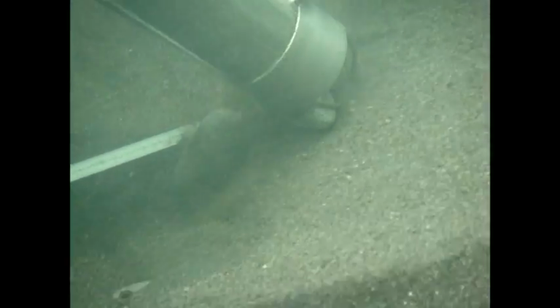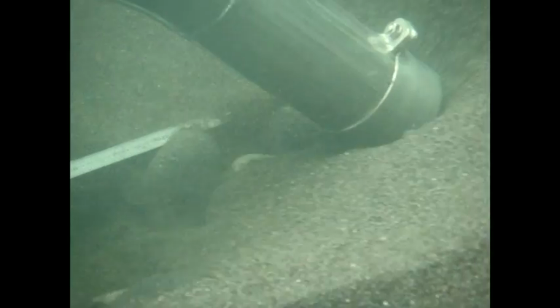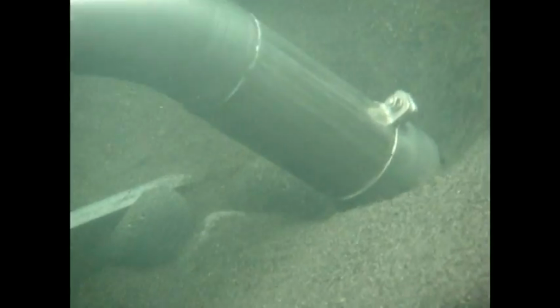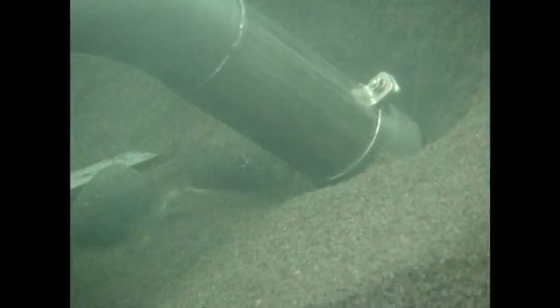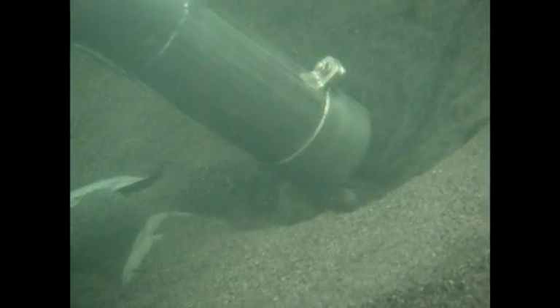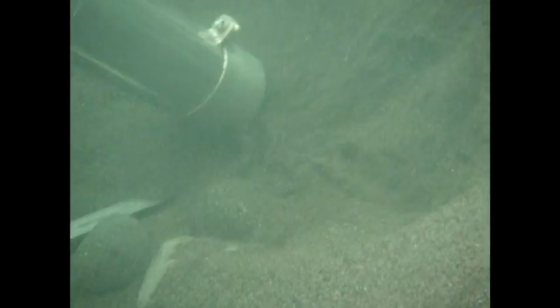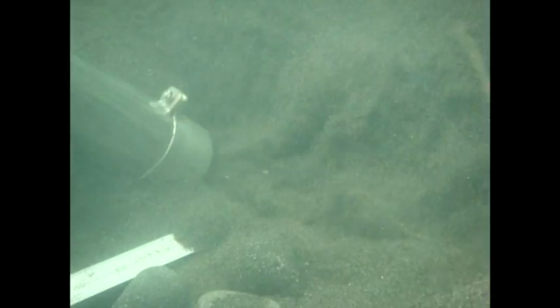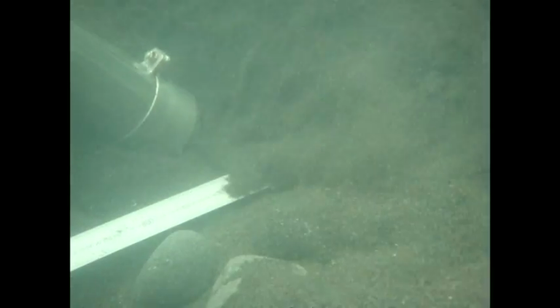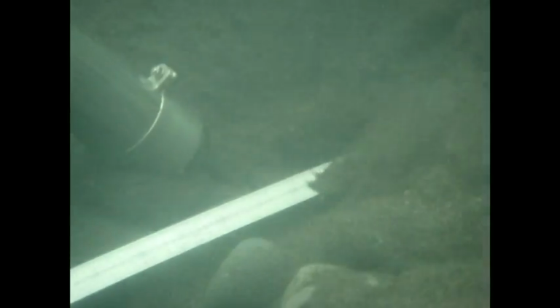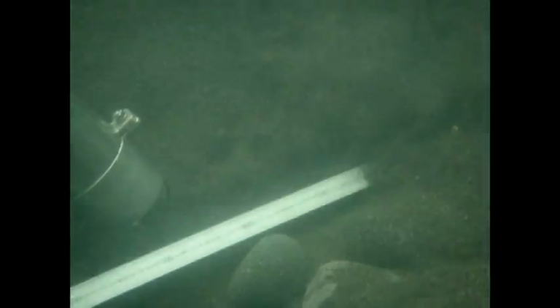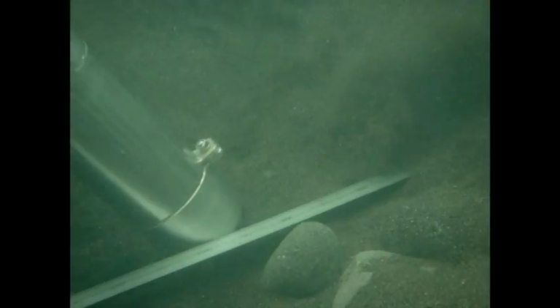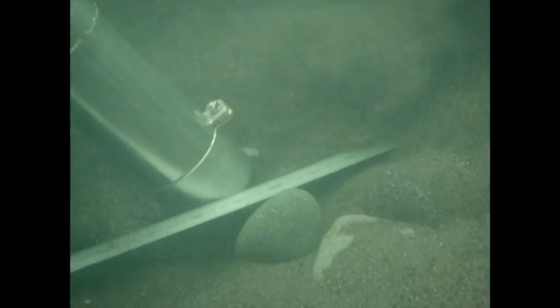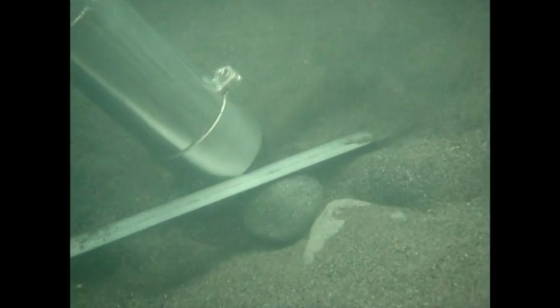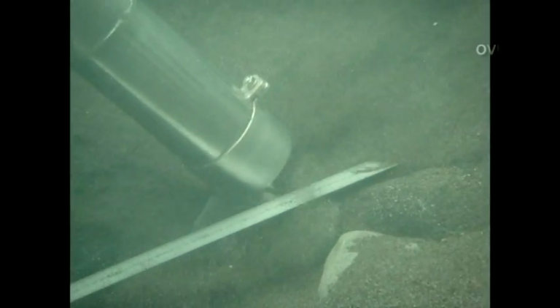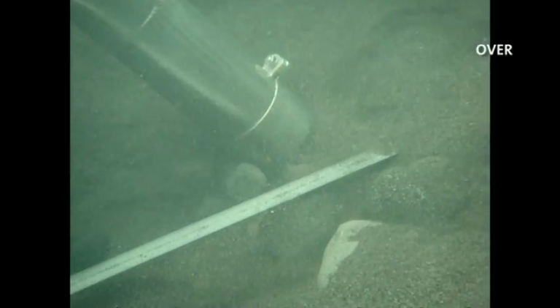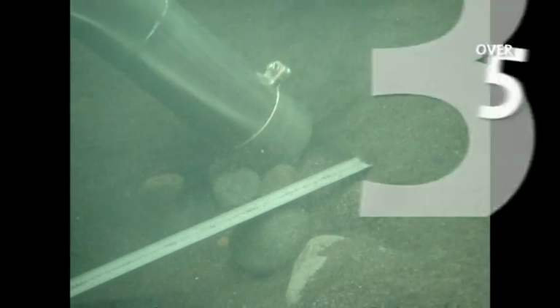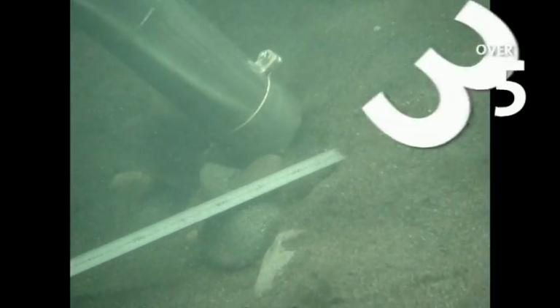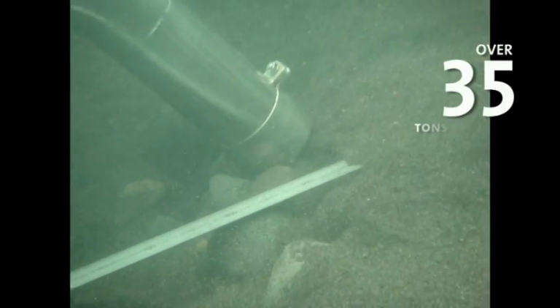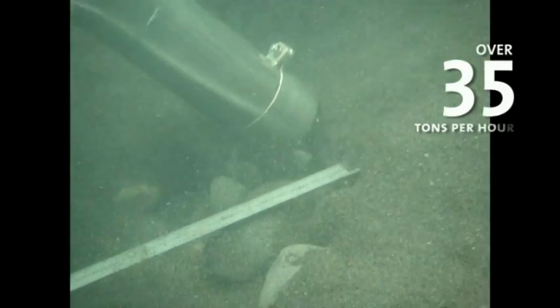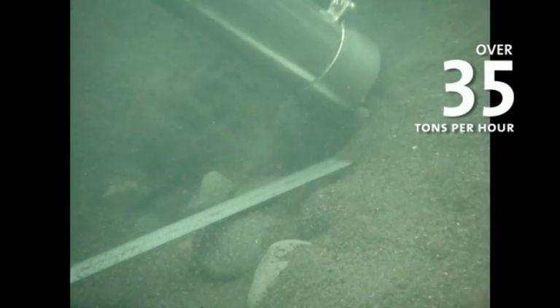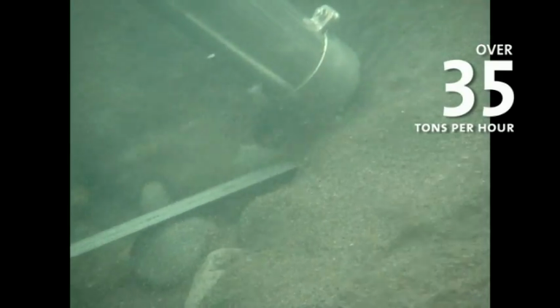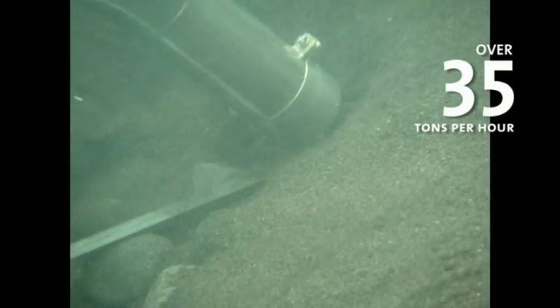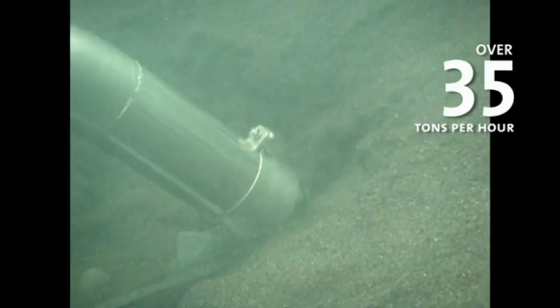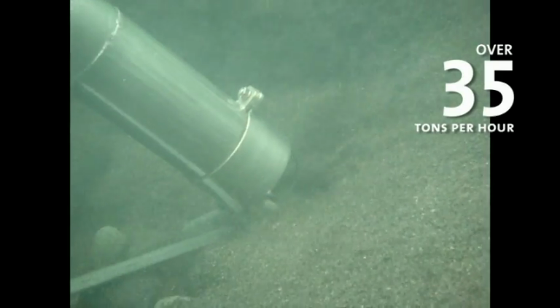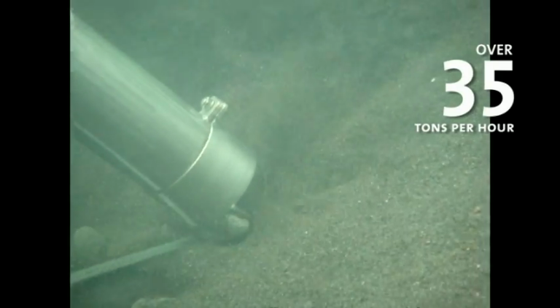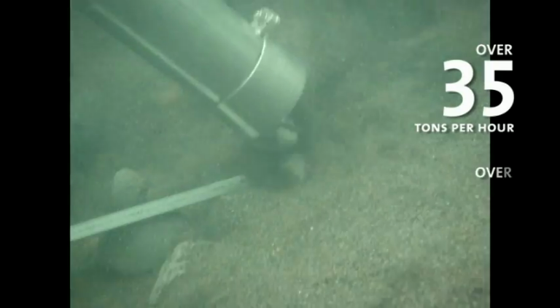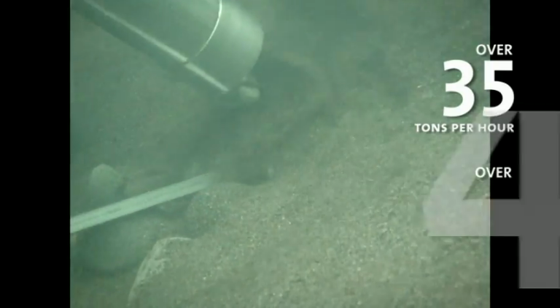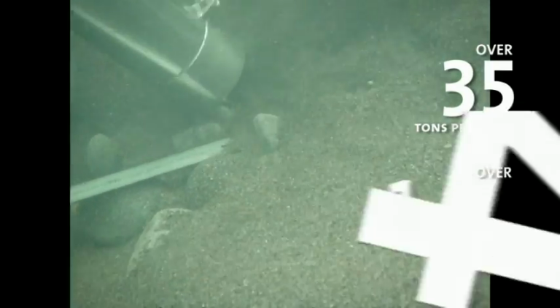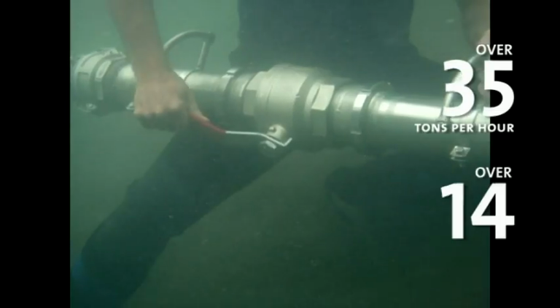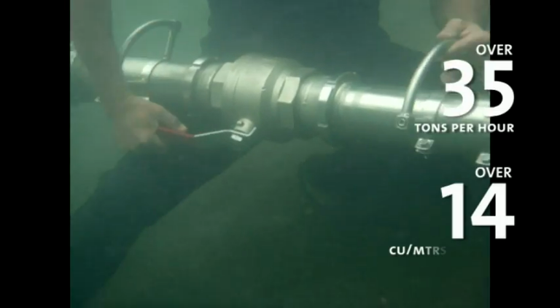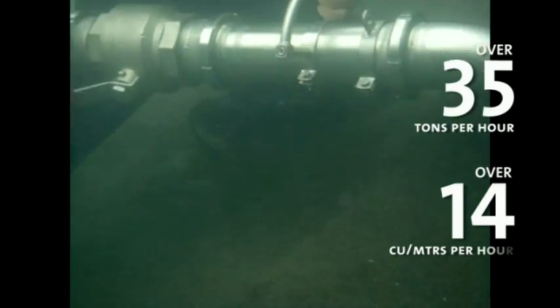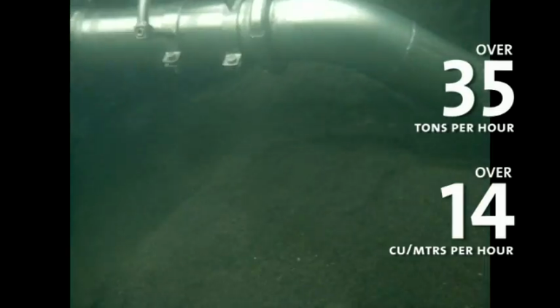Real-world operation of the Vortex has delivered impressive removal rates of rocks and iron sand in excess of 35 tonnes per hour. This equates to more than 14 cubic metres per hour.